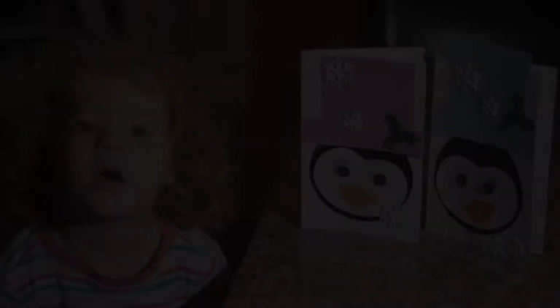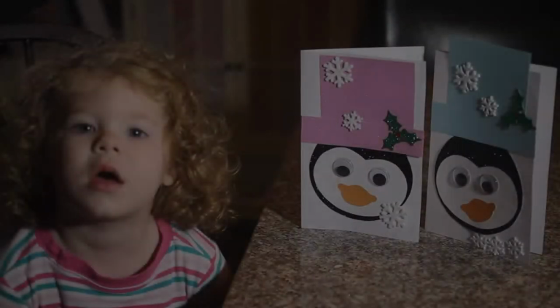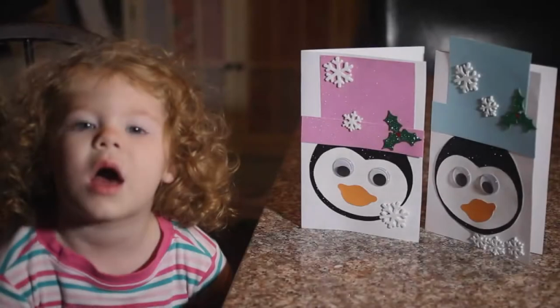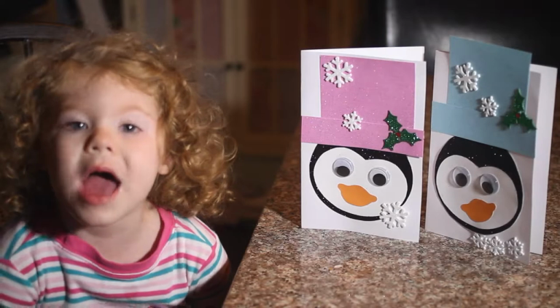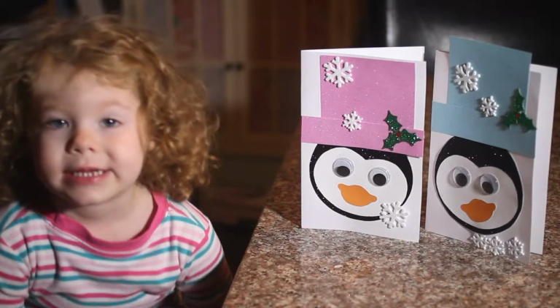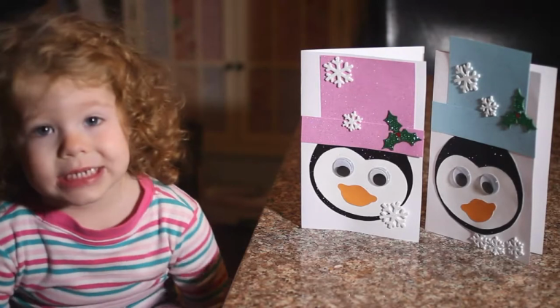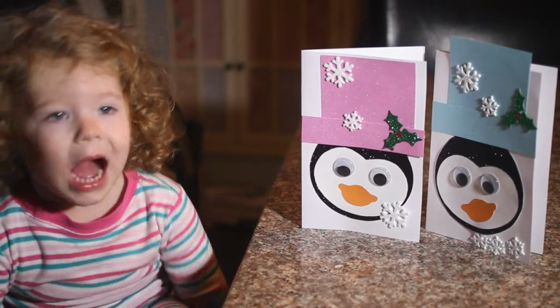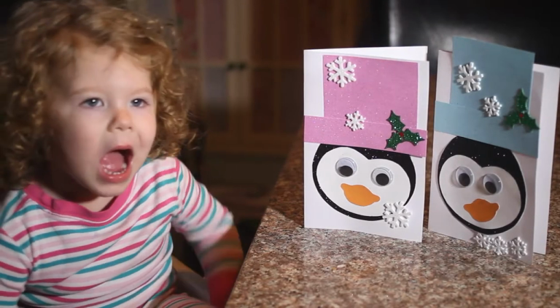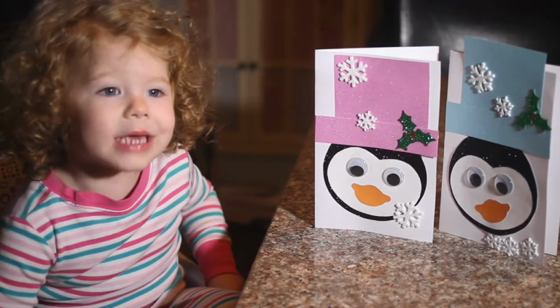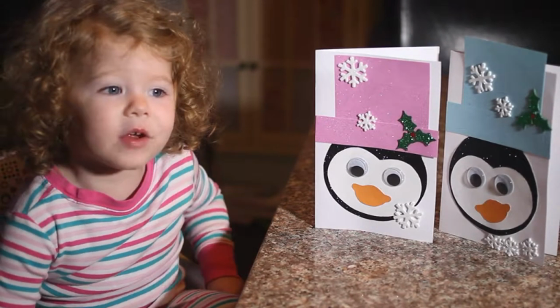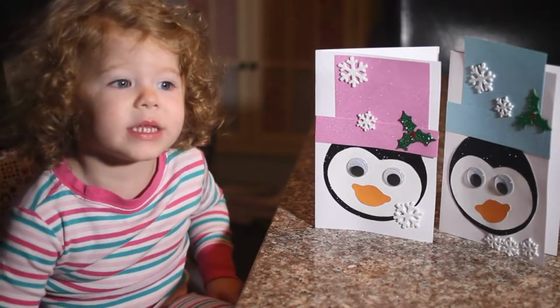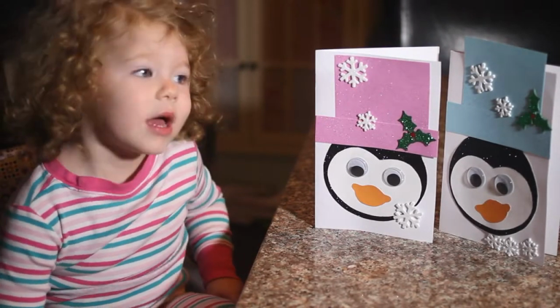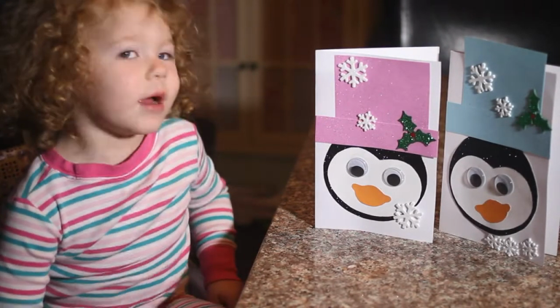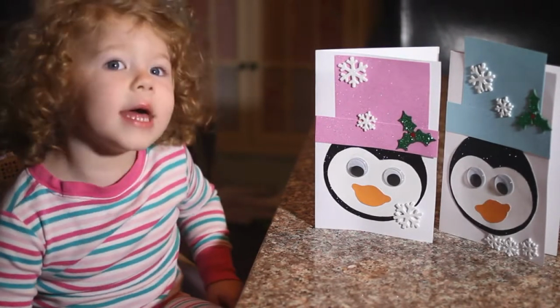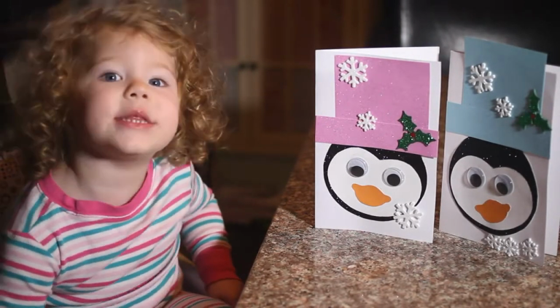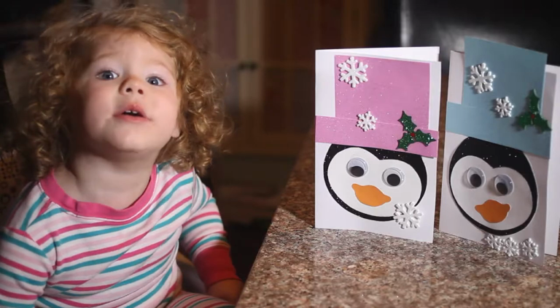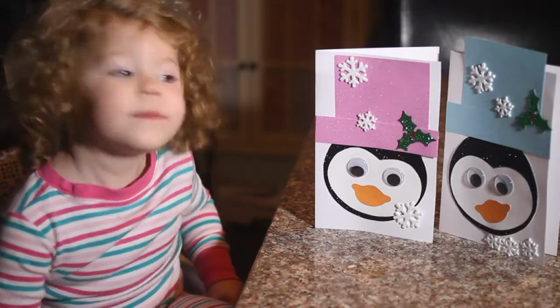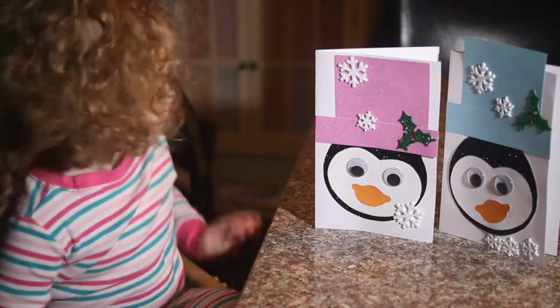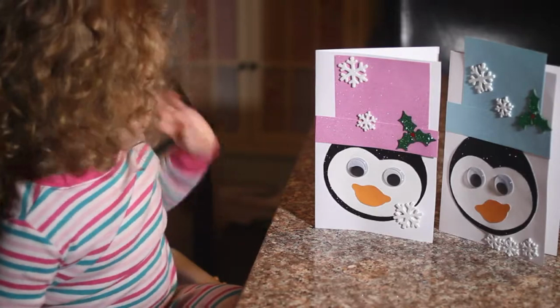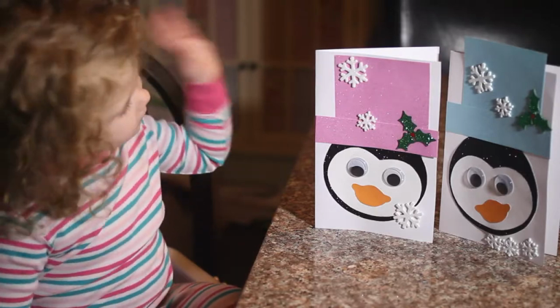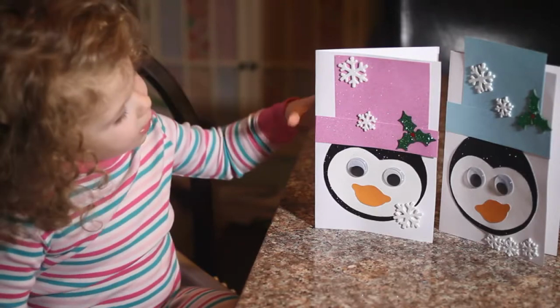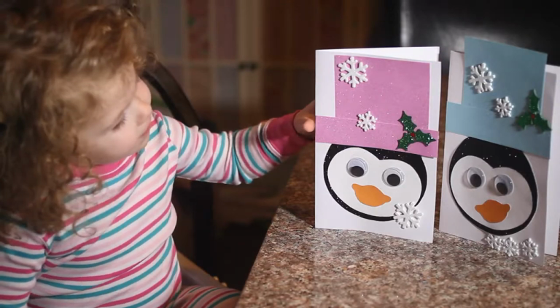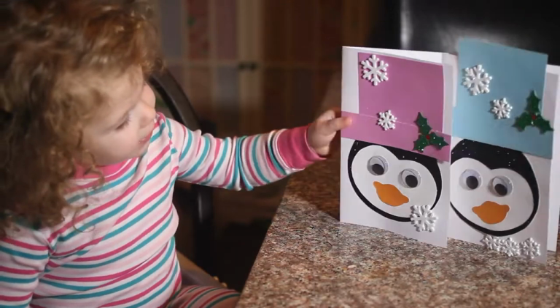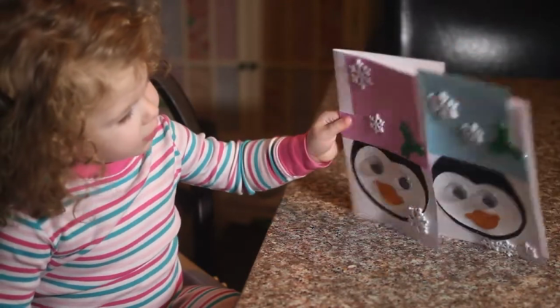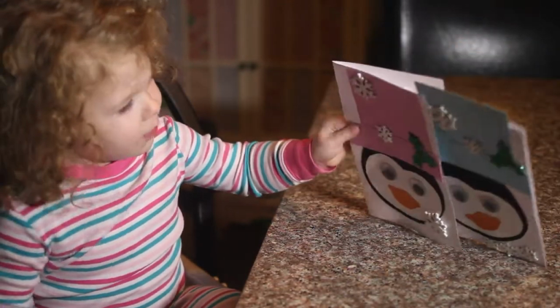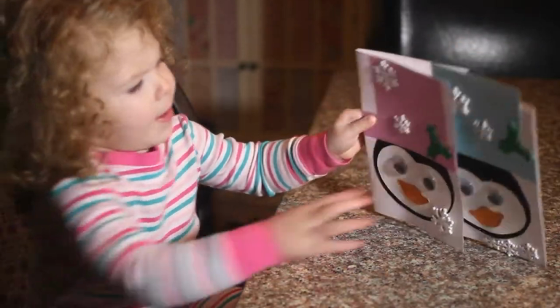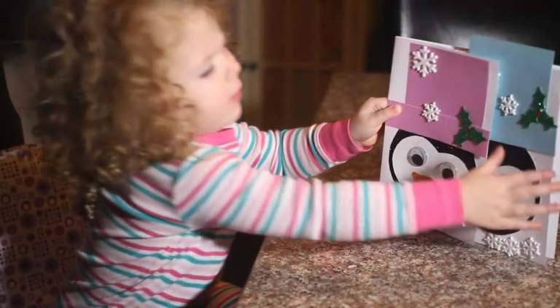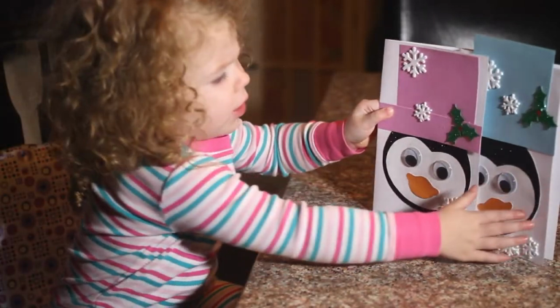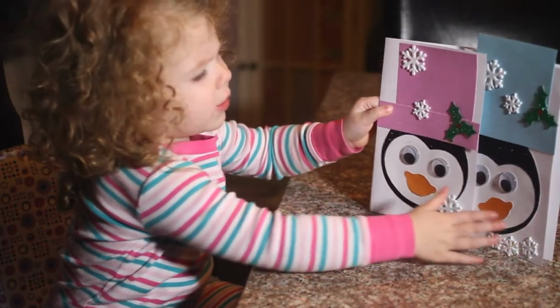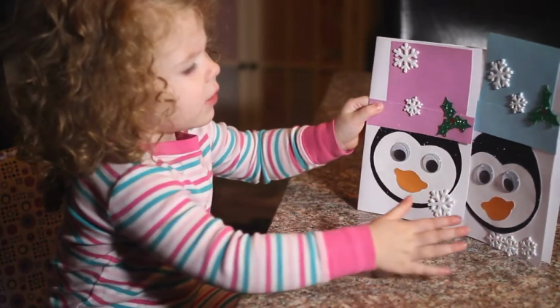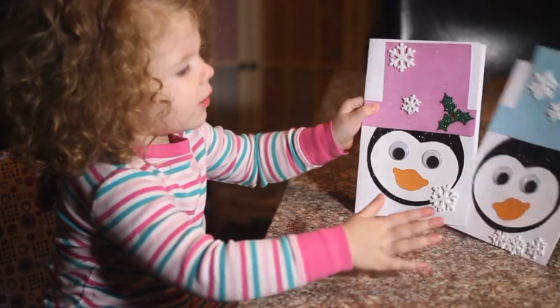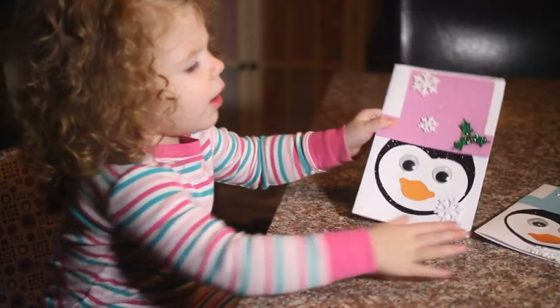Hi everybody! We're going to do the Stubble Penguin Cards. Let's go!